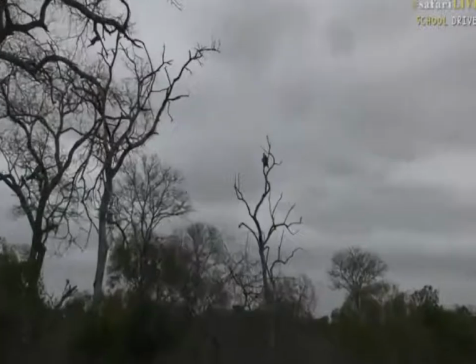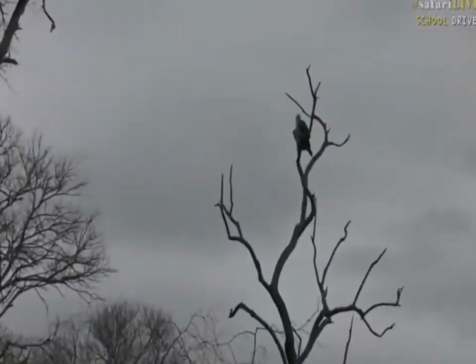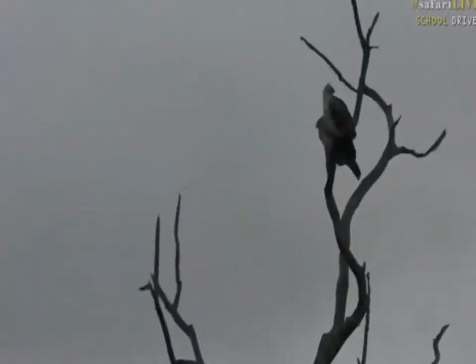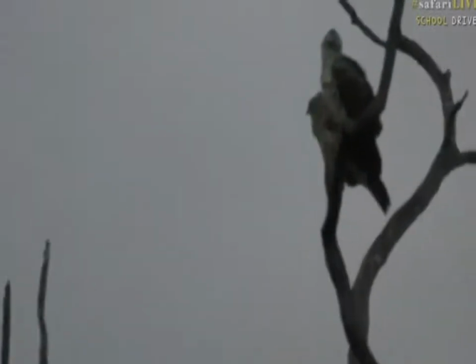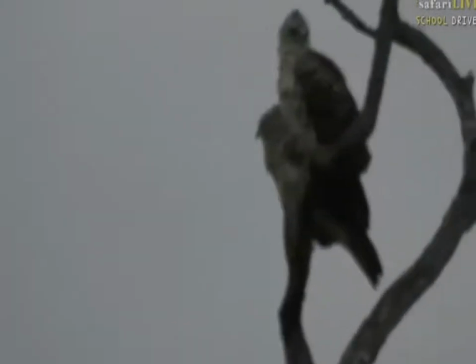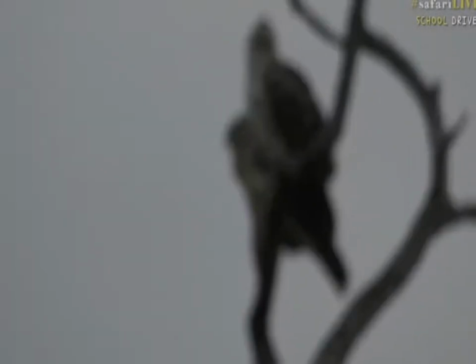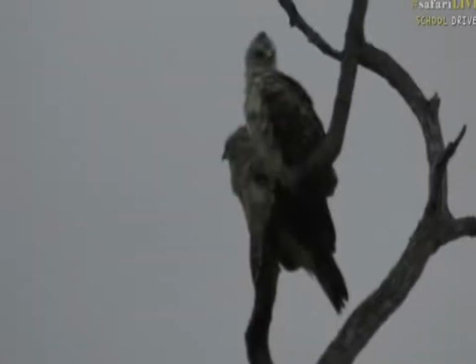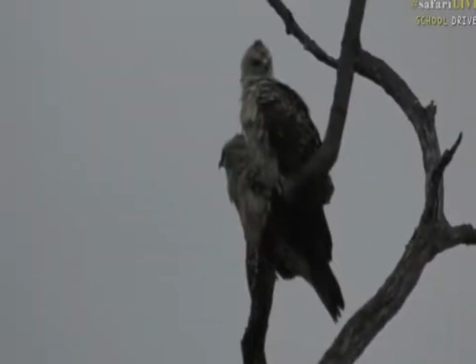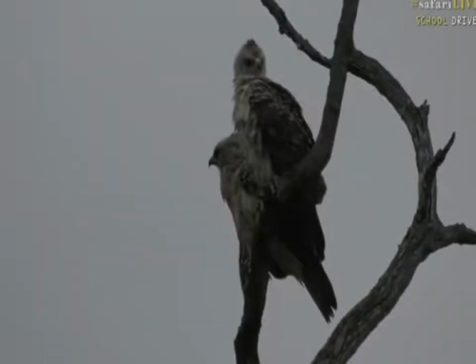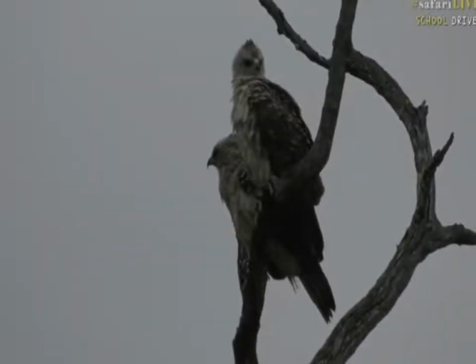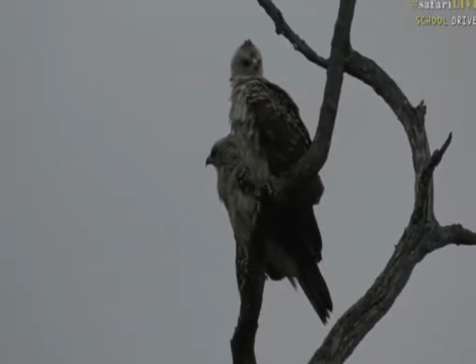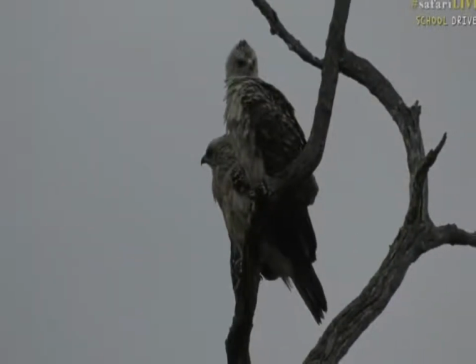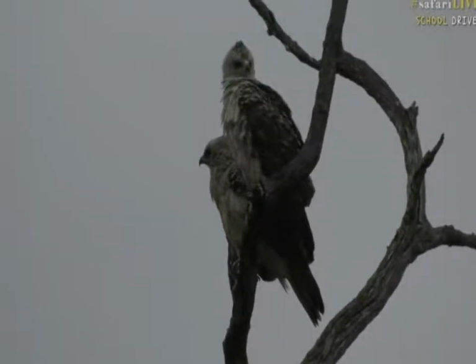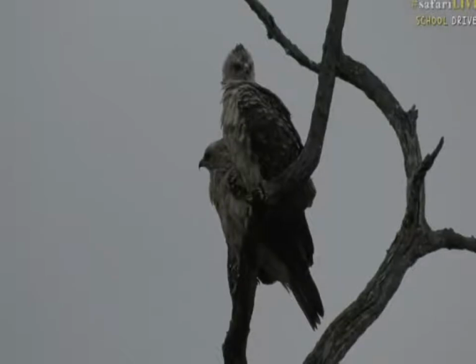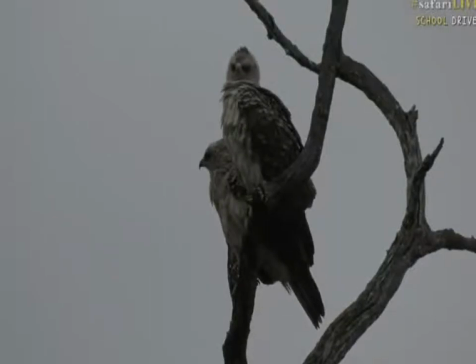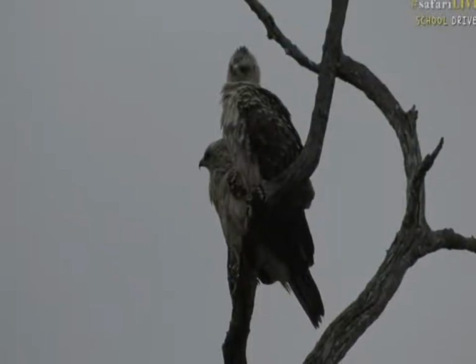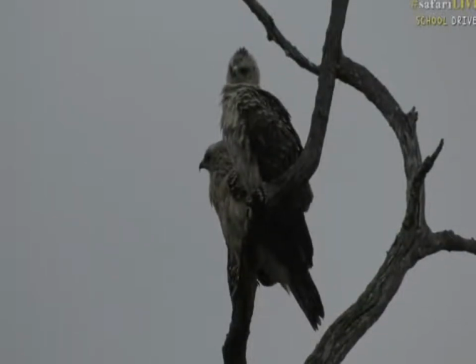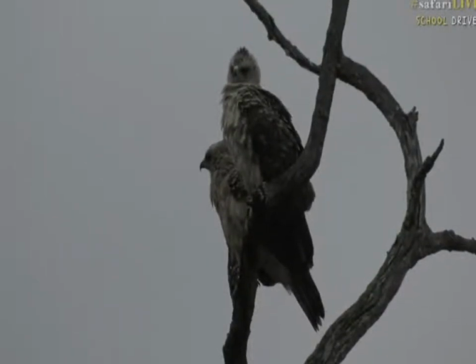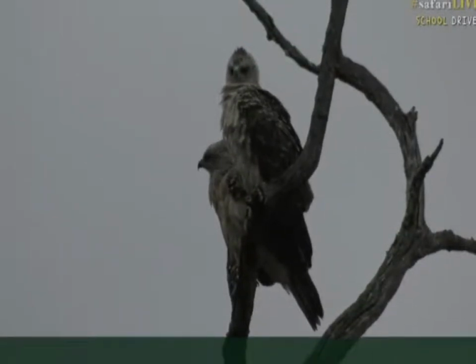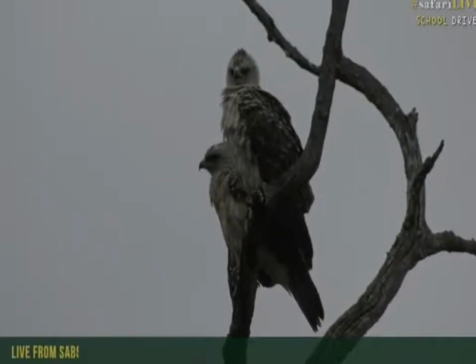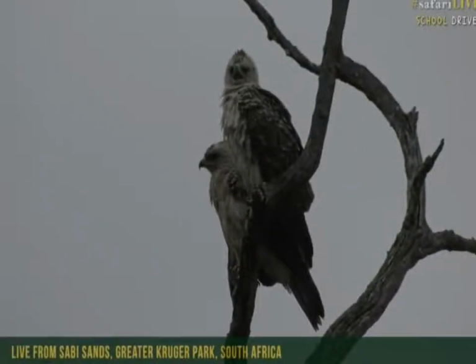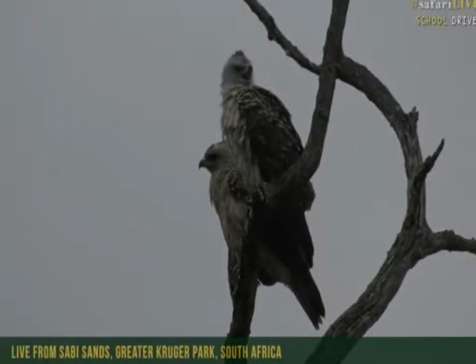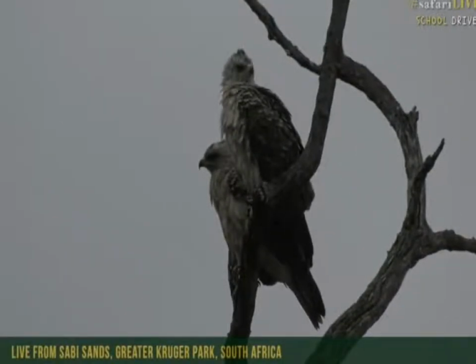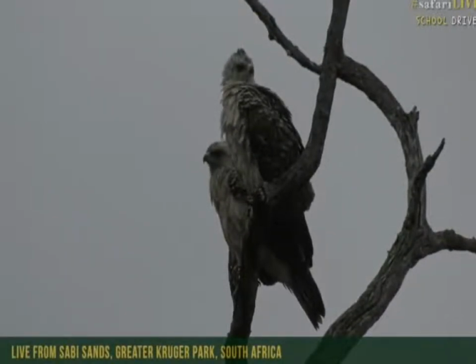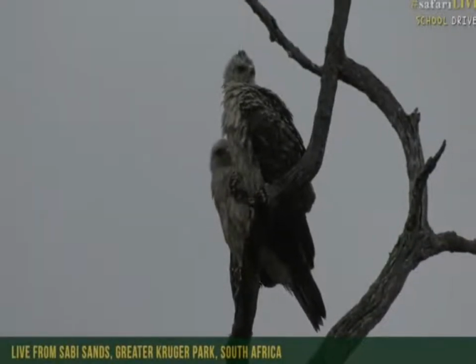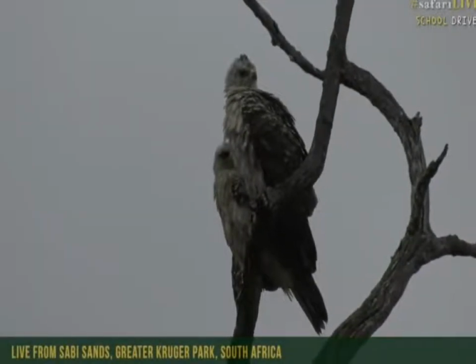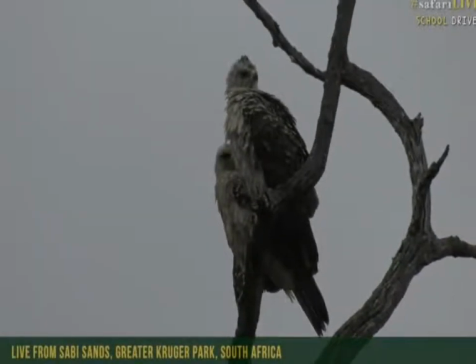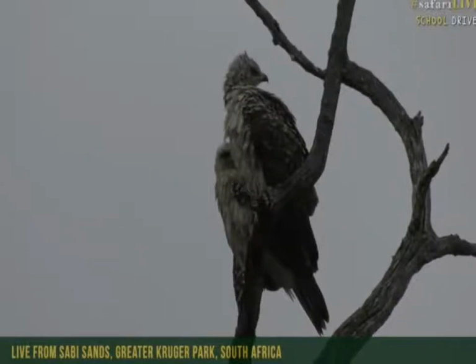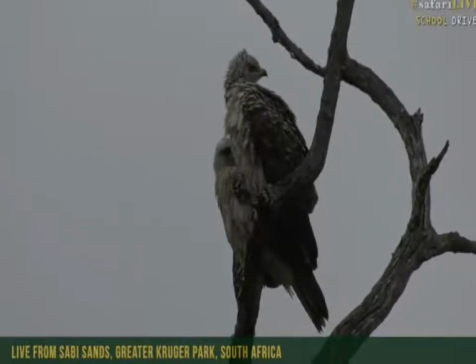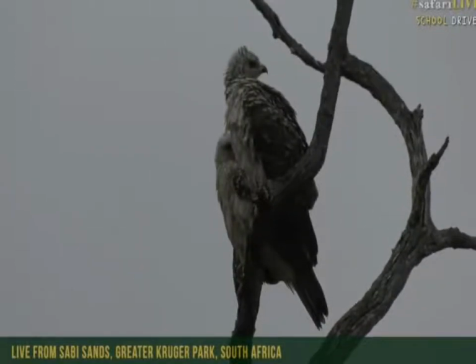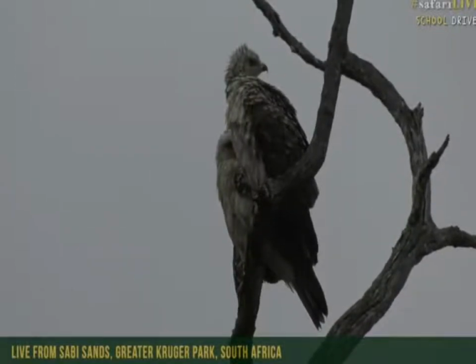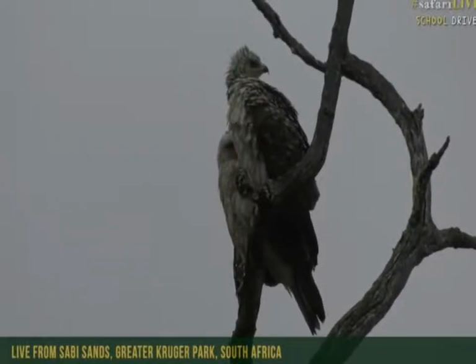Prey all the way there, let's have a closer look. We had a very long debate about a similar looking bird yesterday, but my money is again on Wahlberg's Eagles.